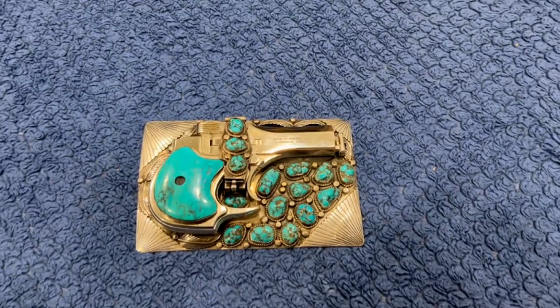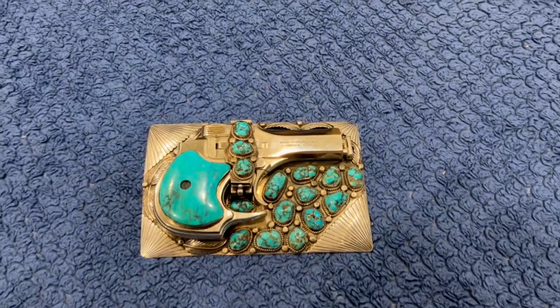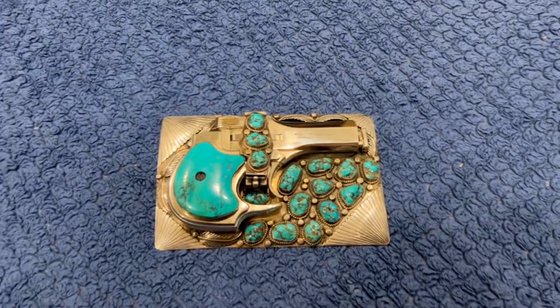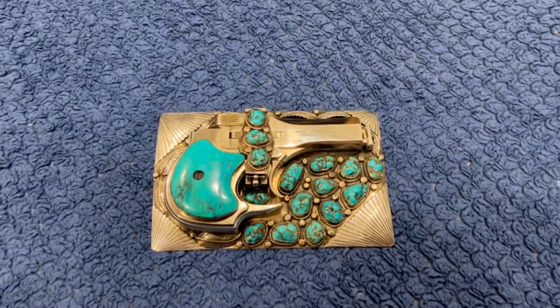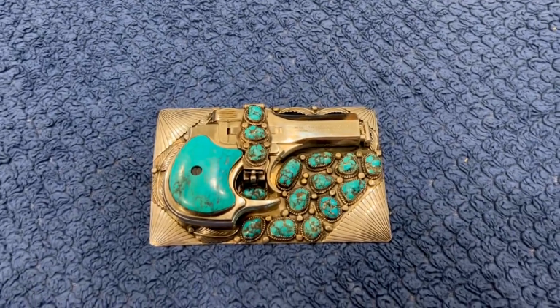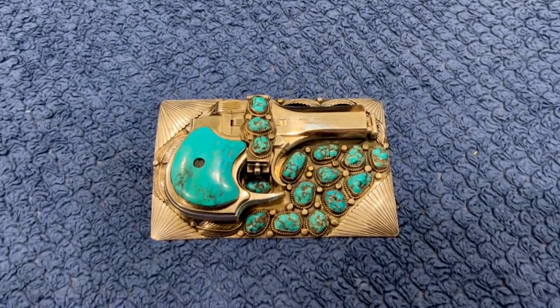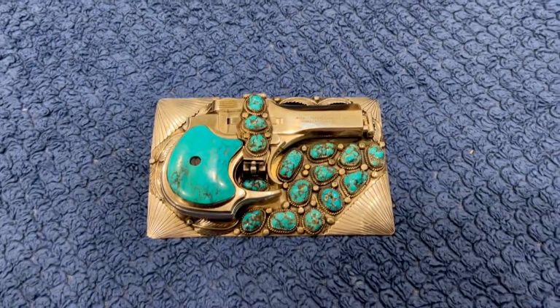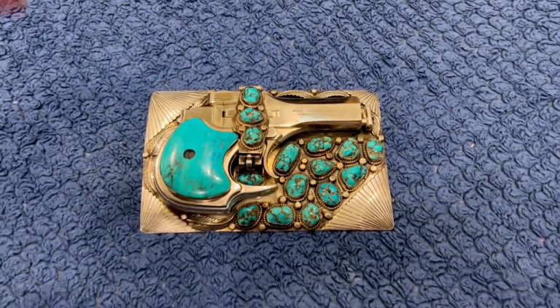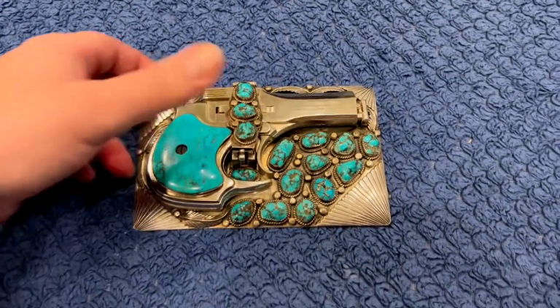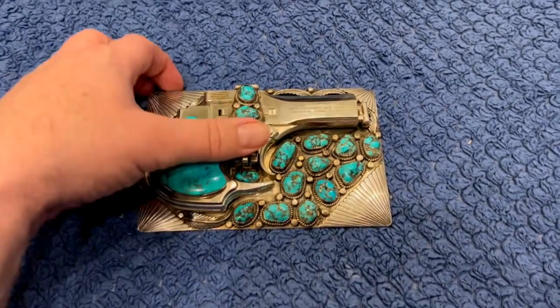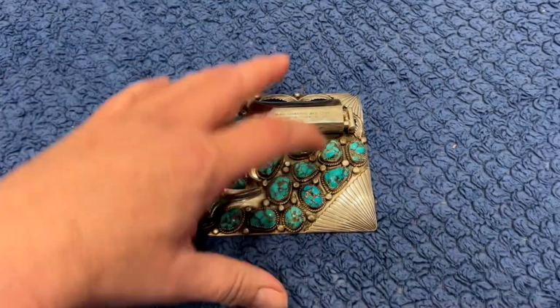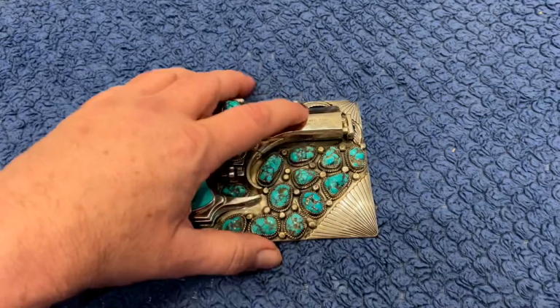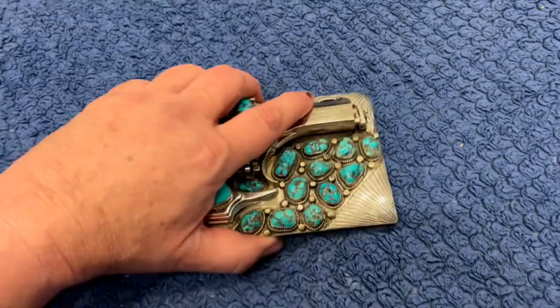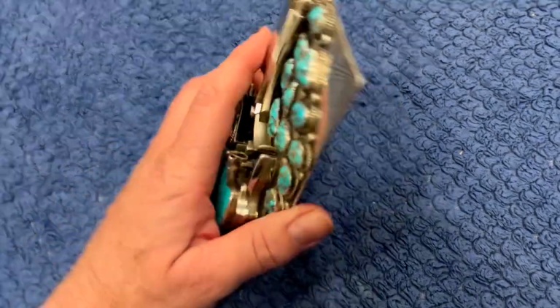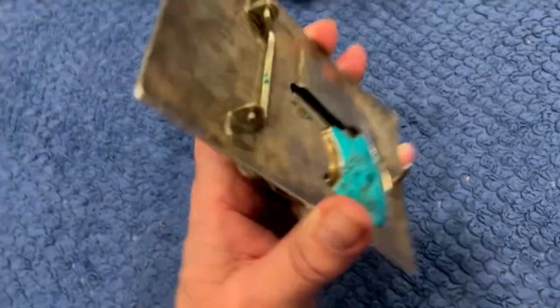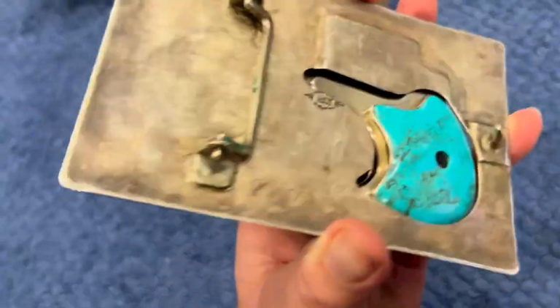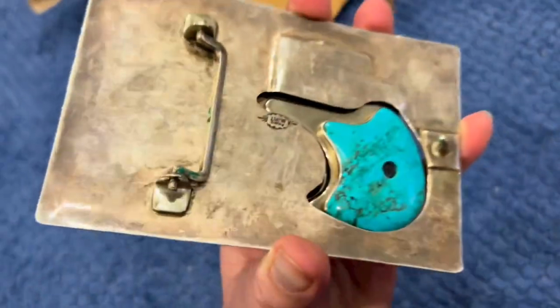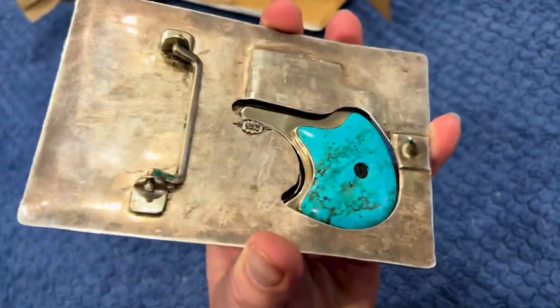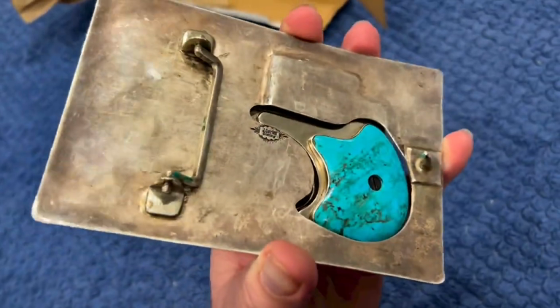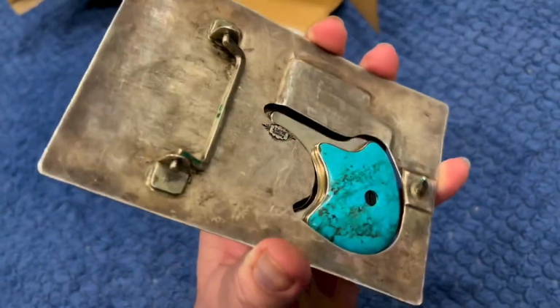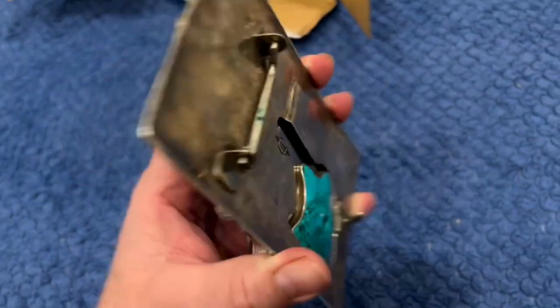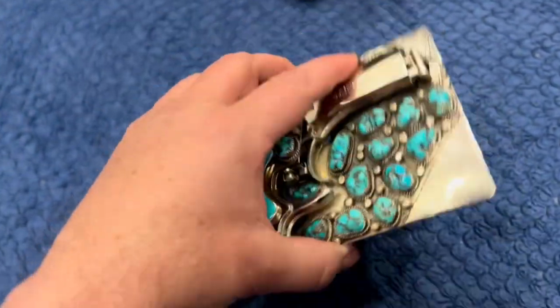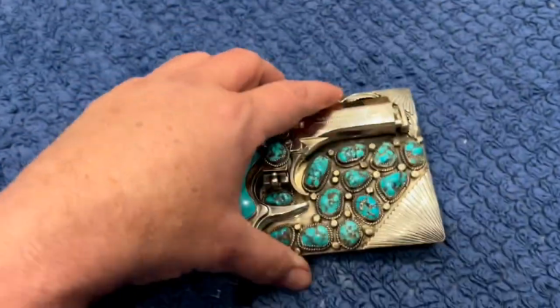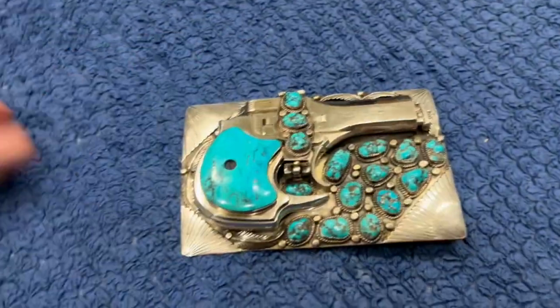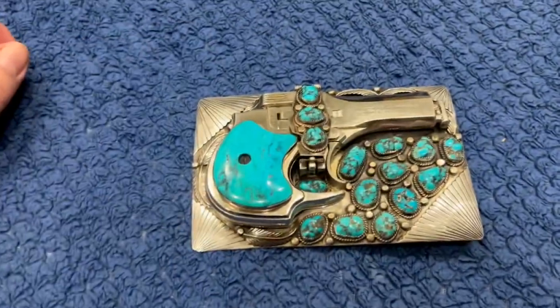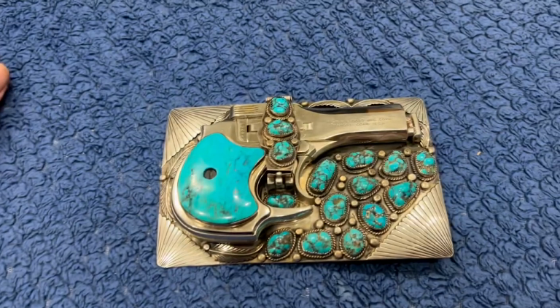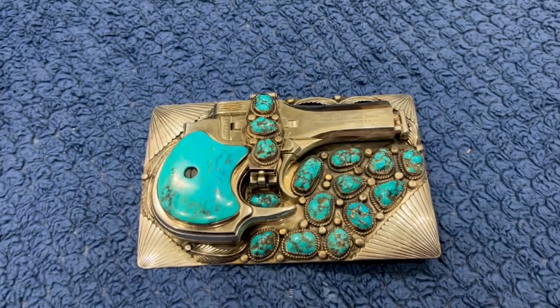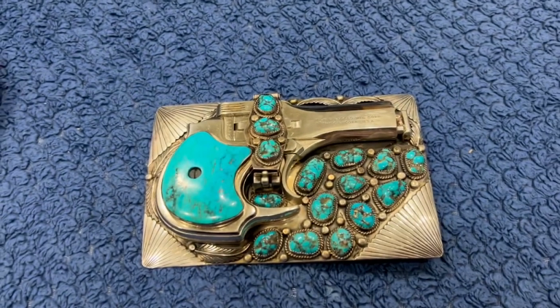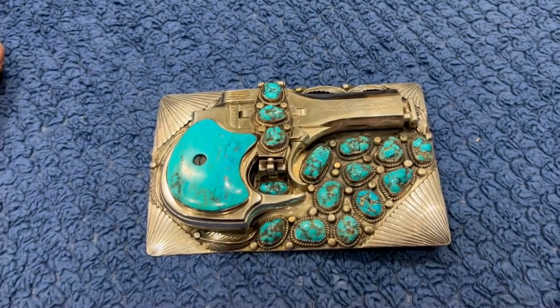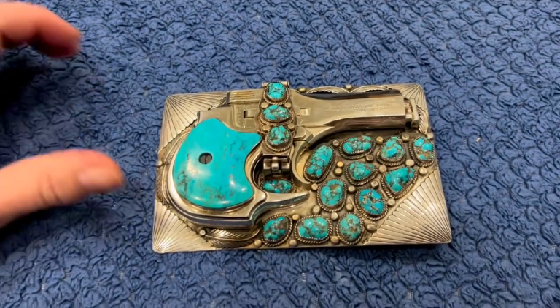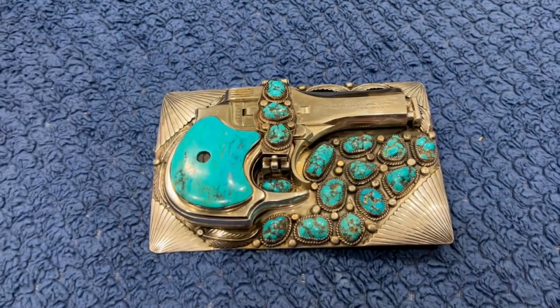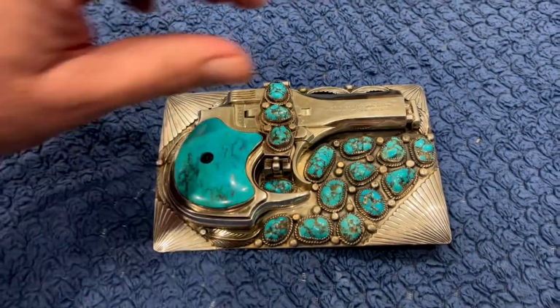Here's my new addition to Elvis's collection. It's his belt buckle. He wore this when he was out riding his motorcycle and stuff.